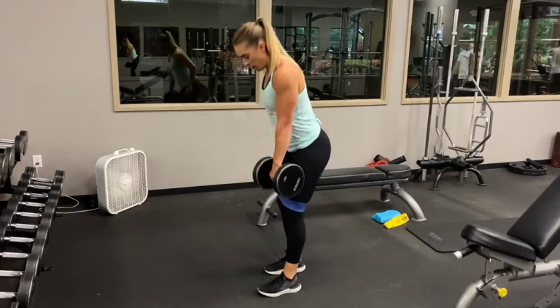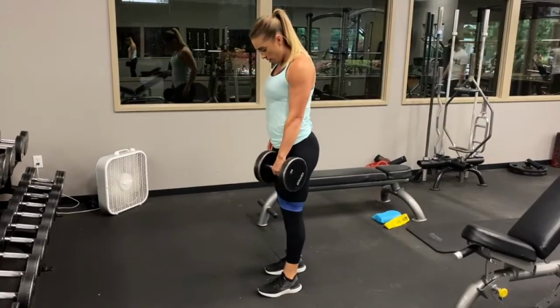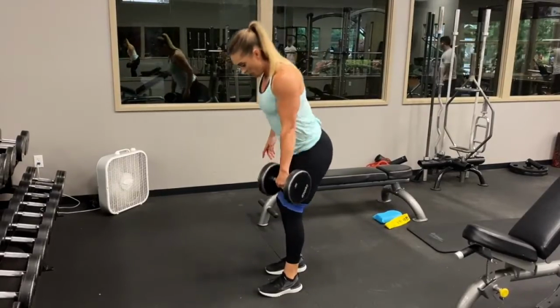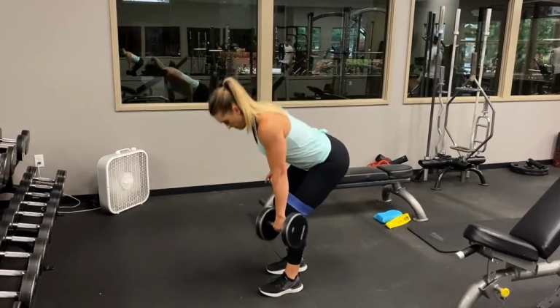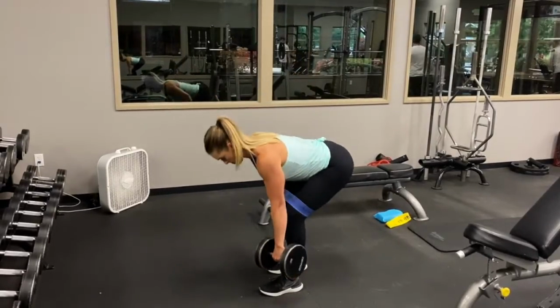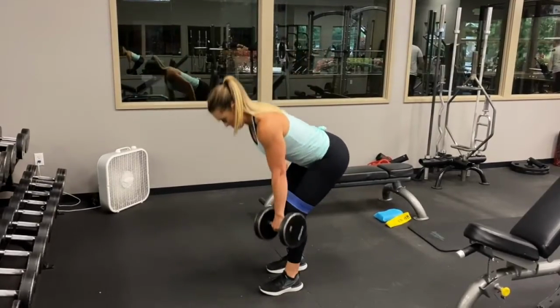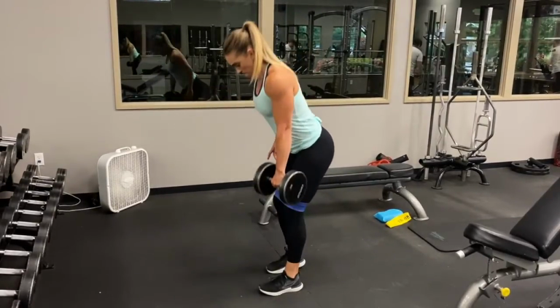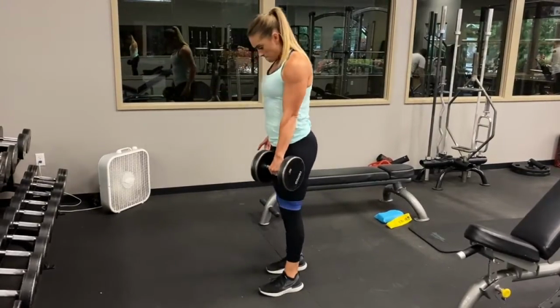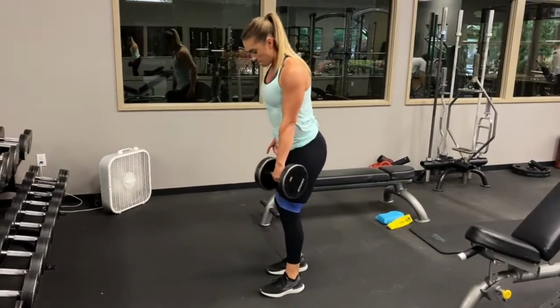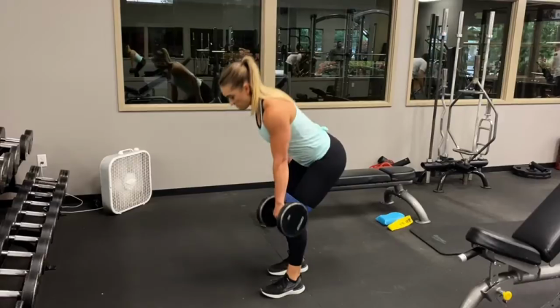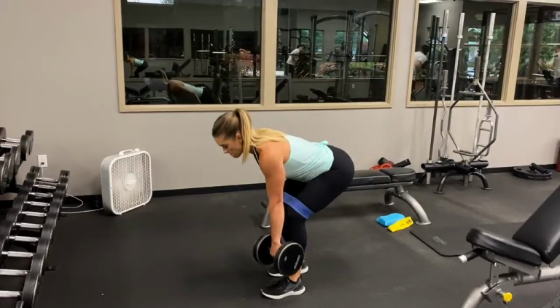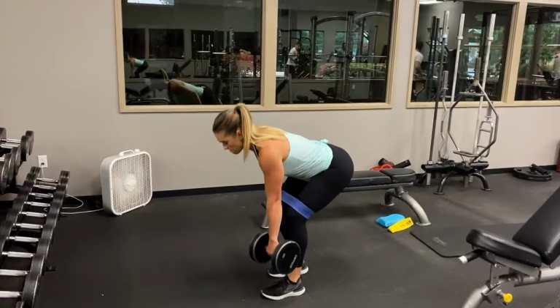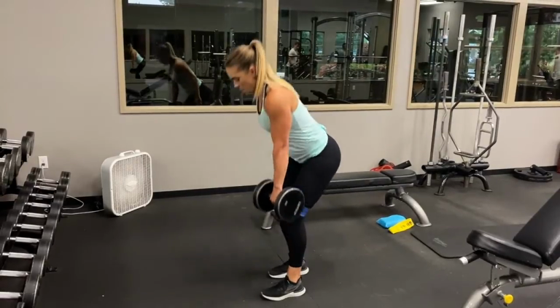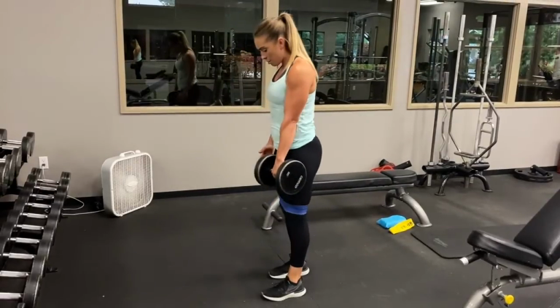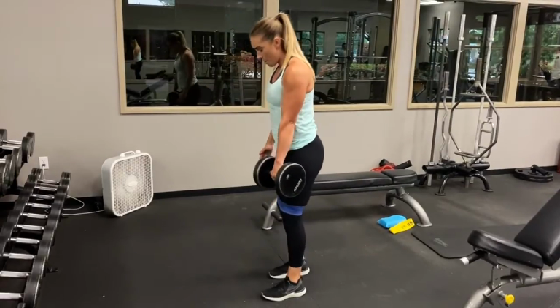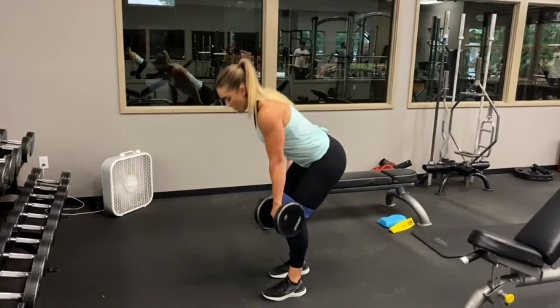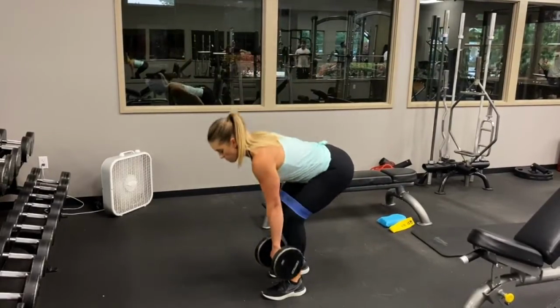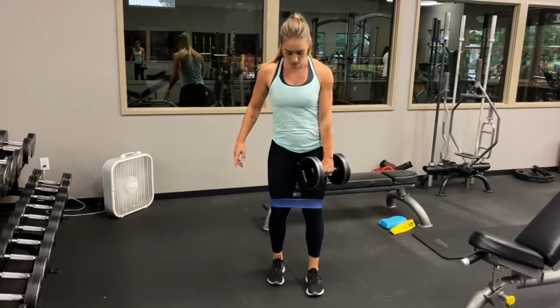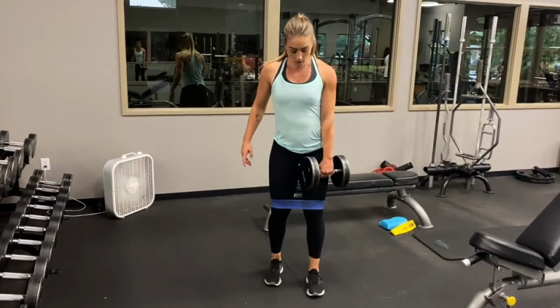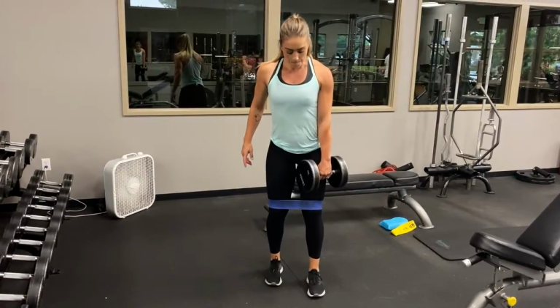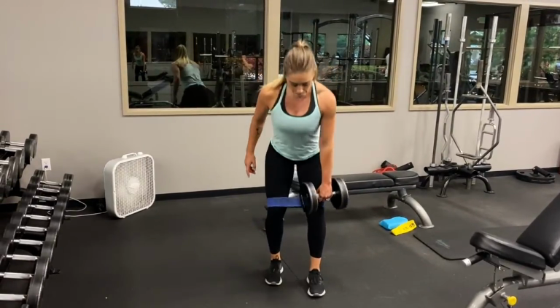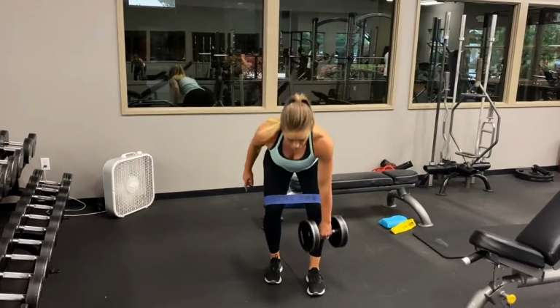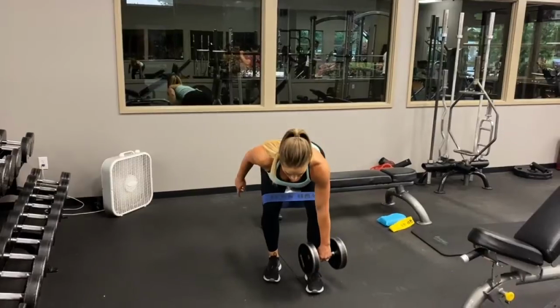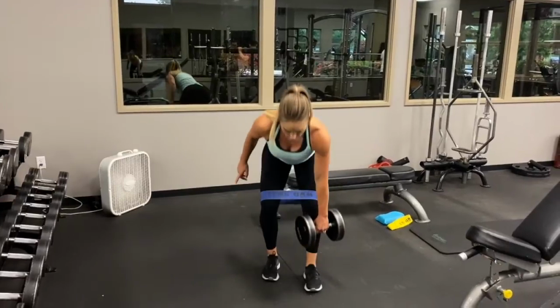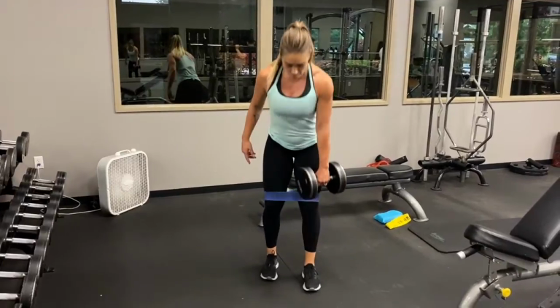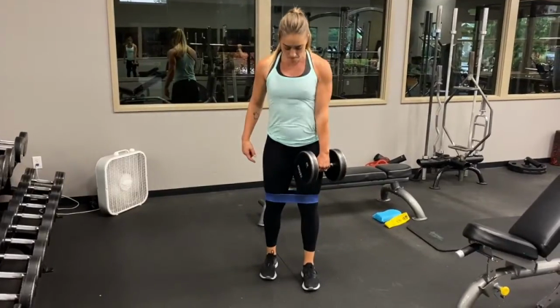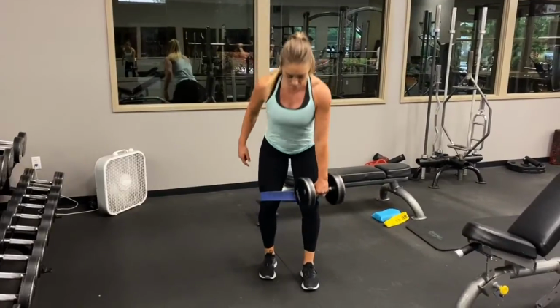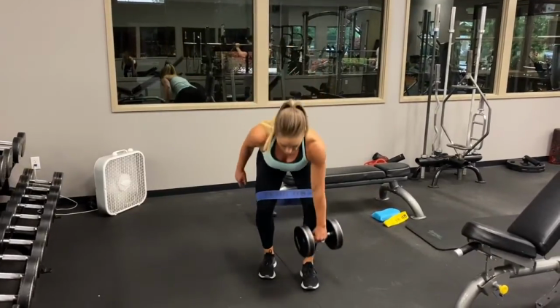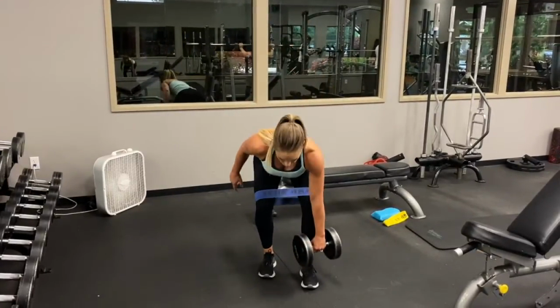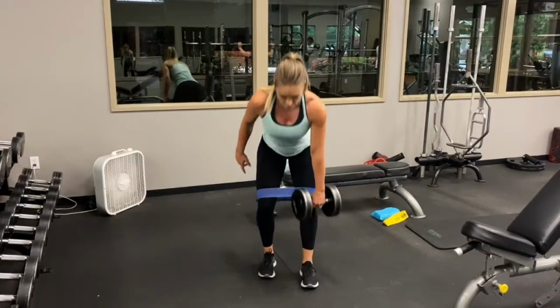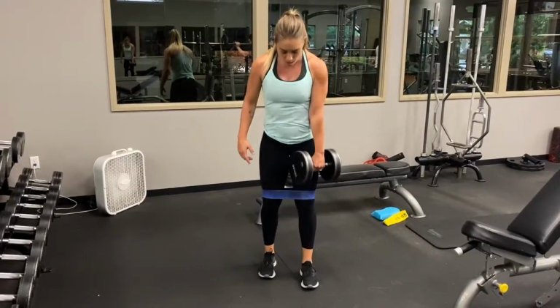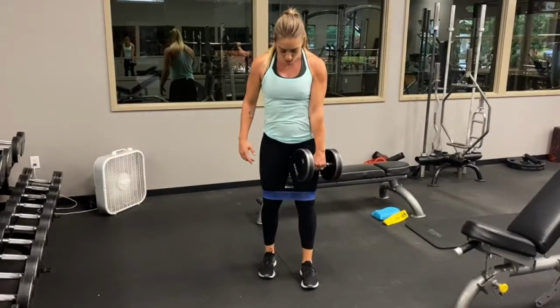The band is around your knees because I want you to pull the band apart, really engaging the glutes. Back straight, hips back, legs bent. This is a deadlift, not a straight-leg dead. You should be feeling this in your glutes.